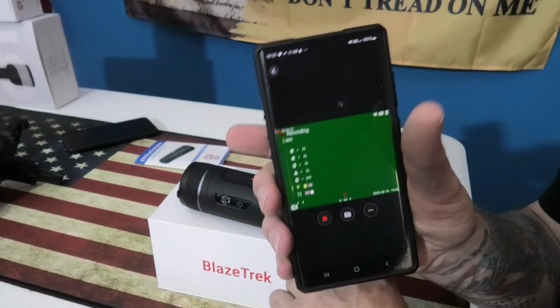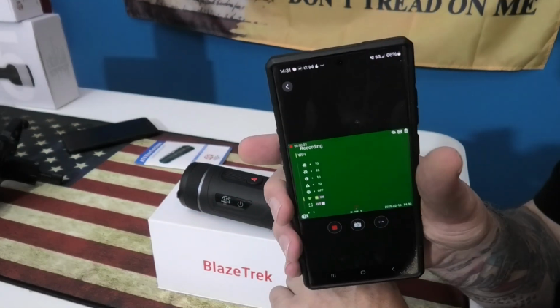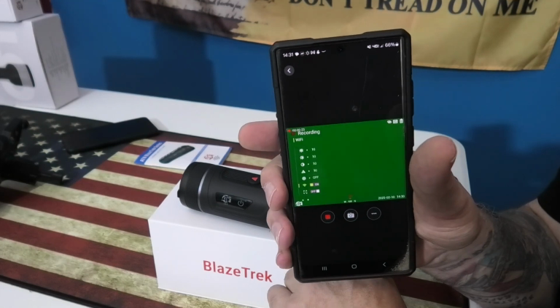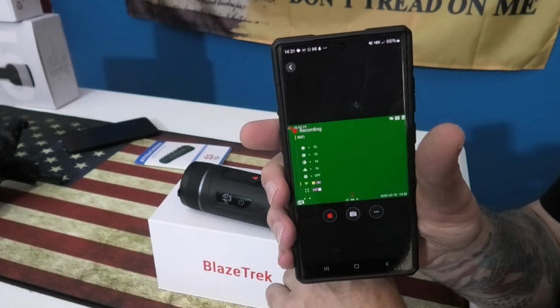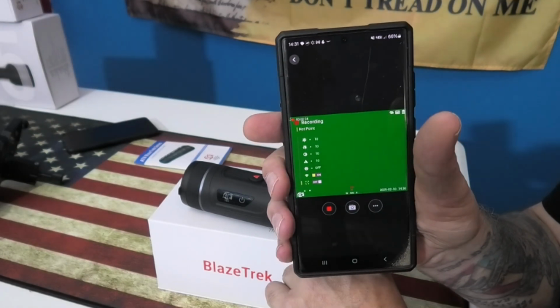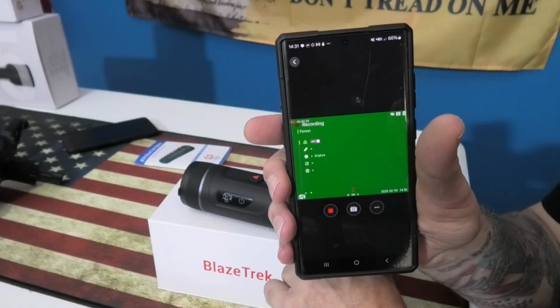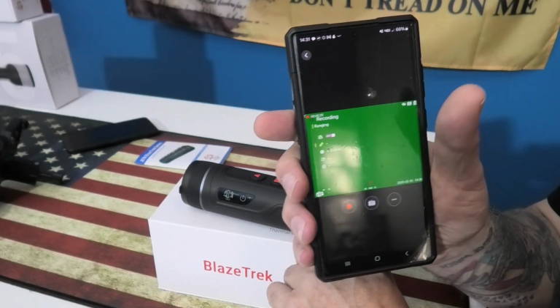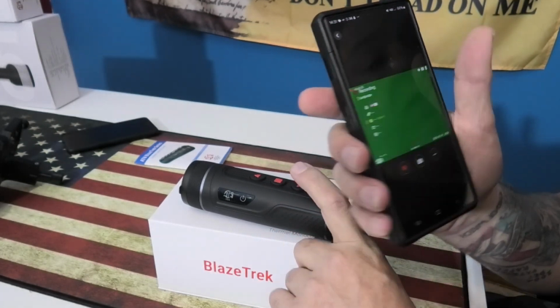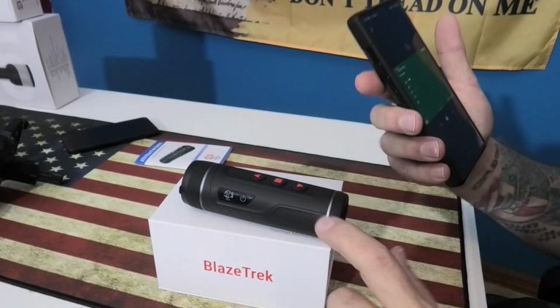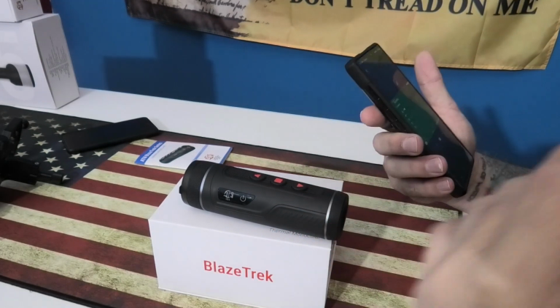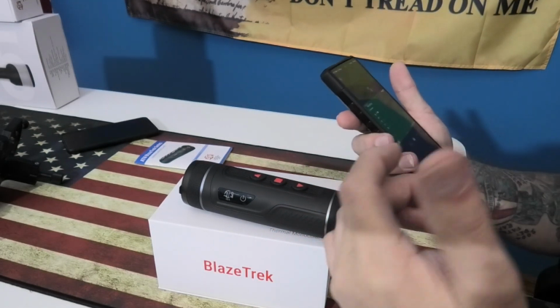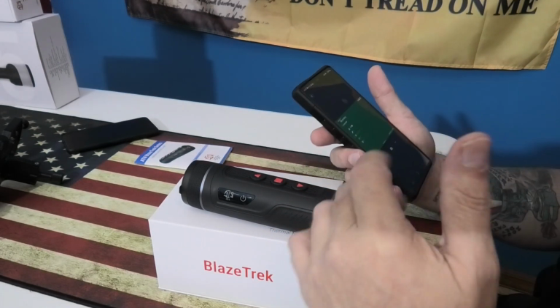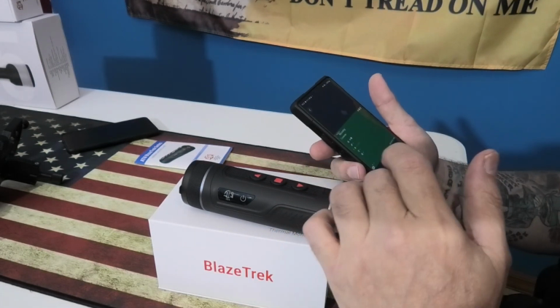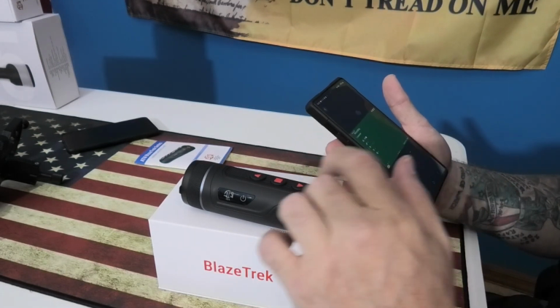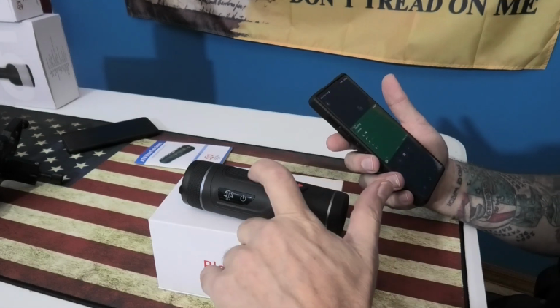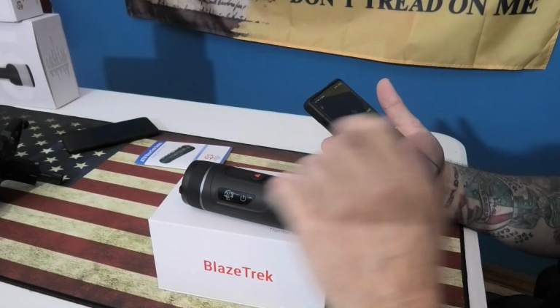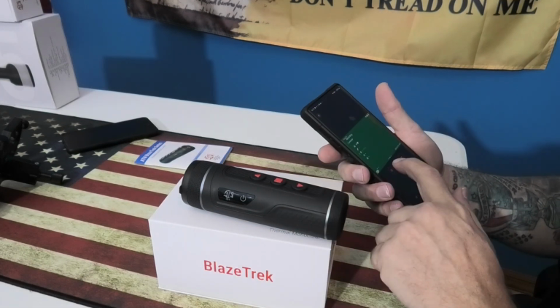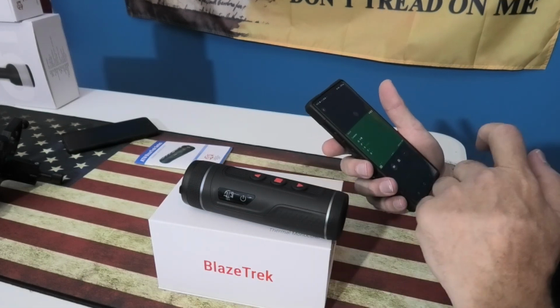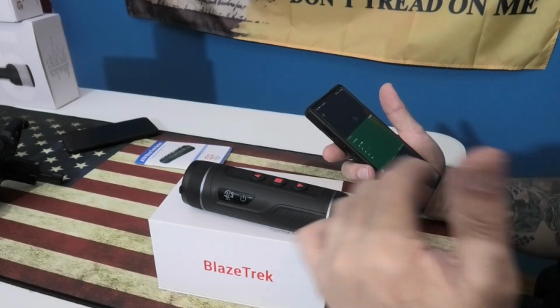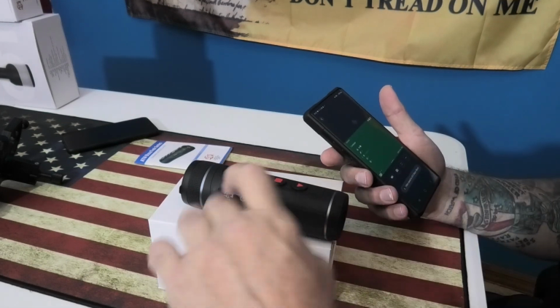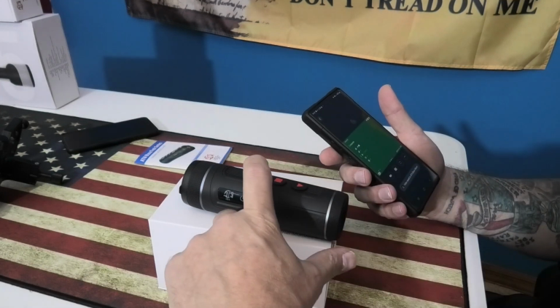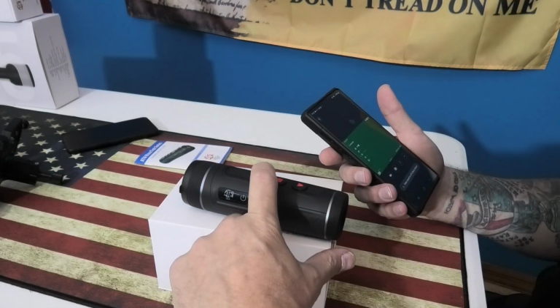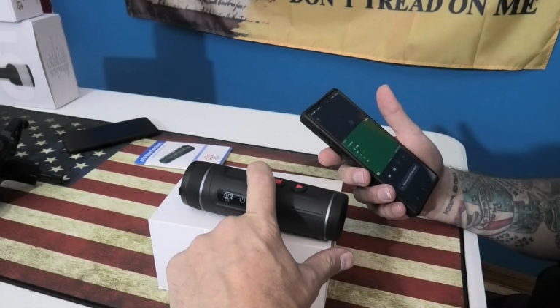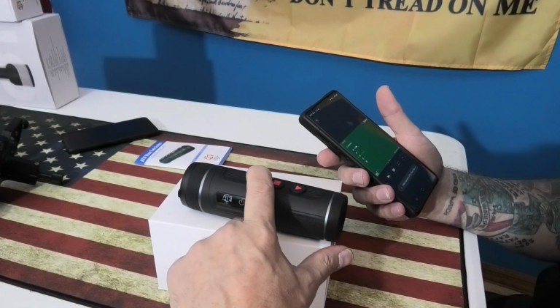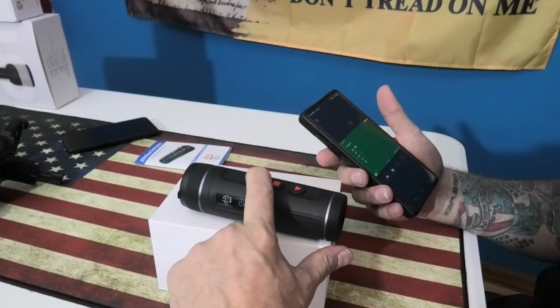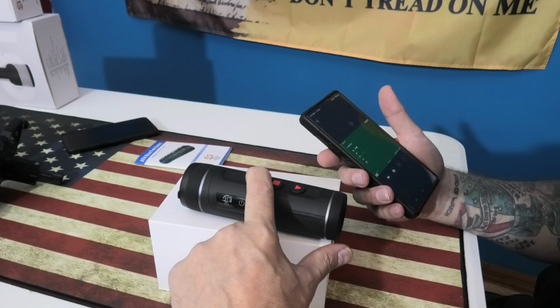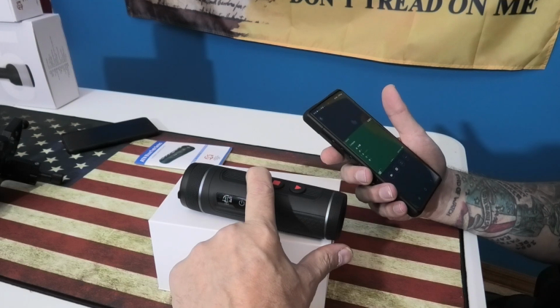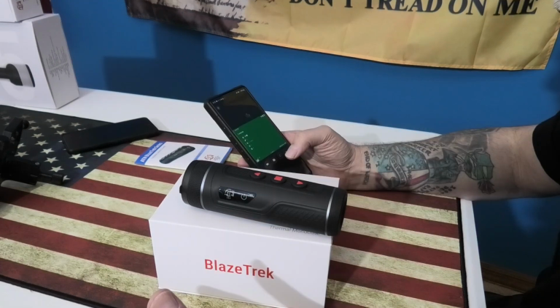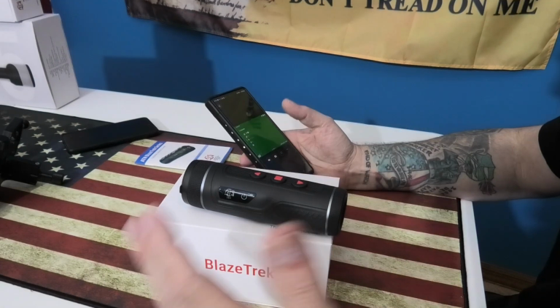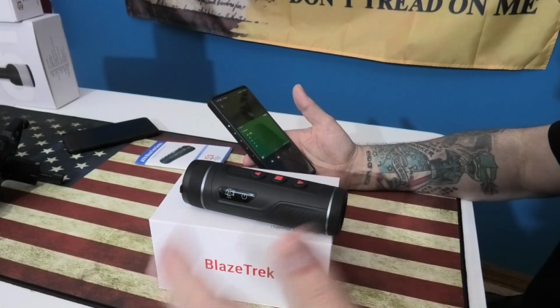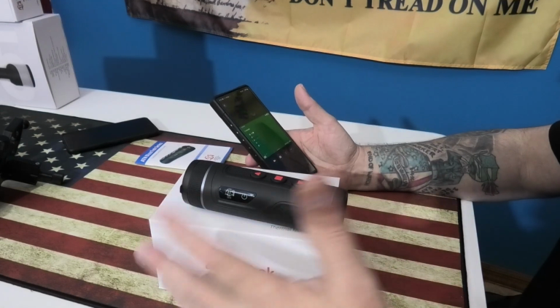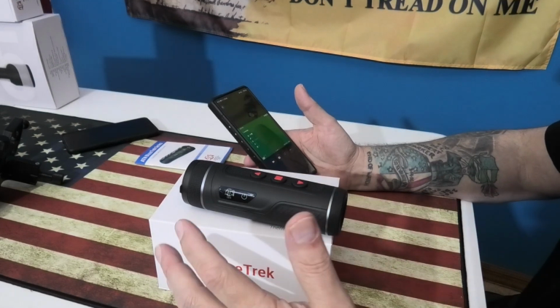I'm recording as I'm going through all the settings here — this is going to make life a lot easier doing how-to videos. All right, let's turn that off.